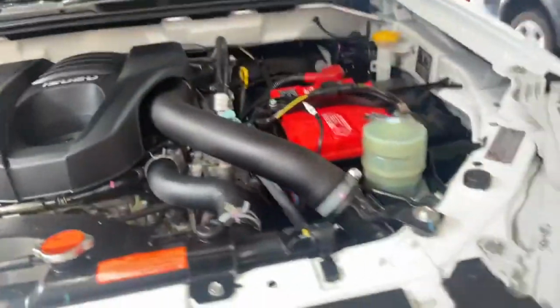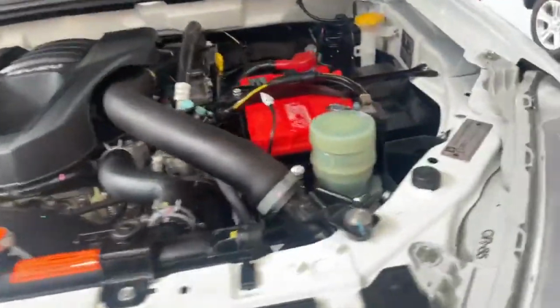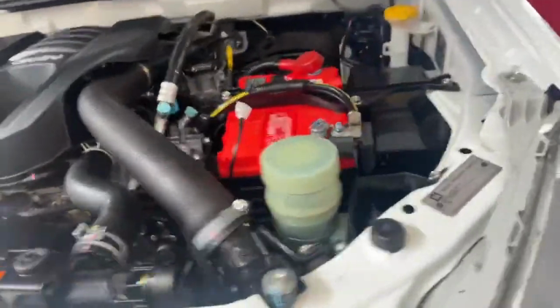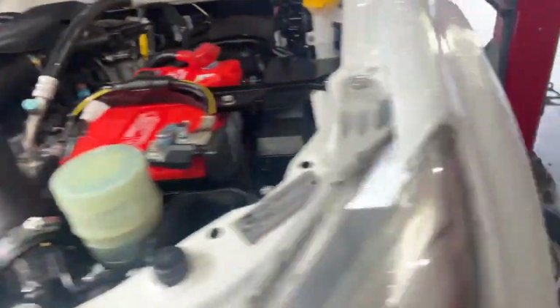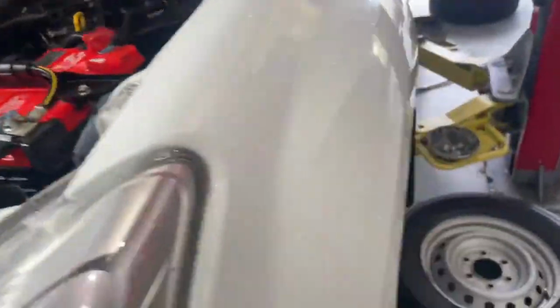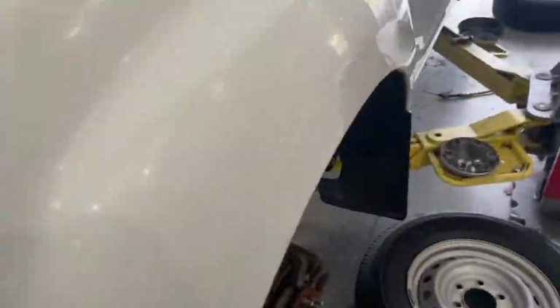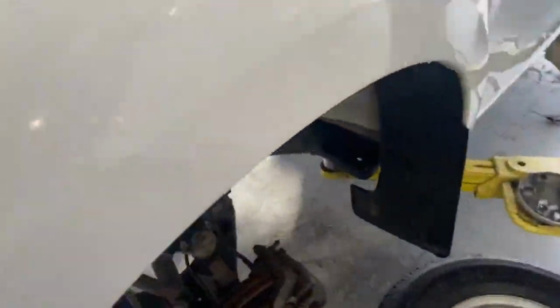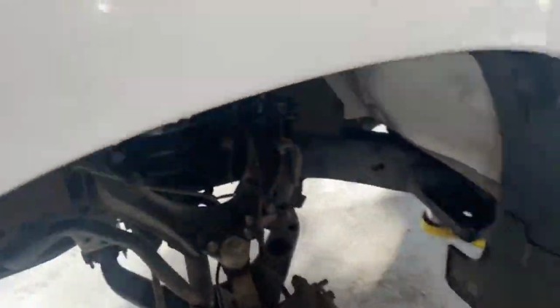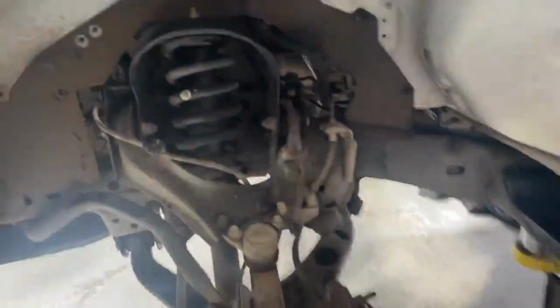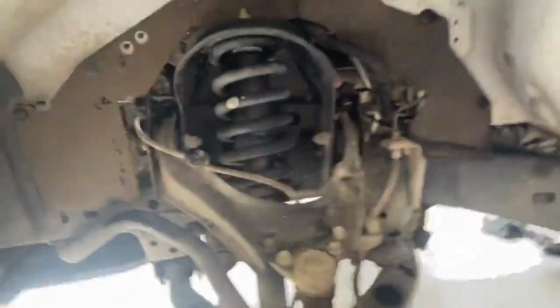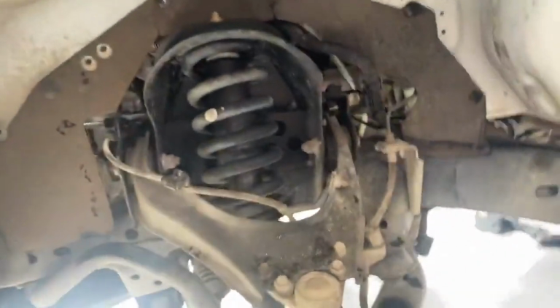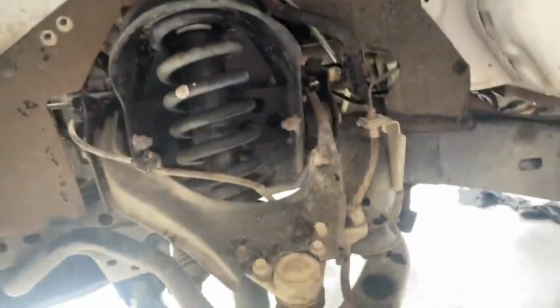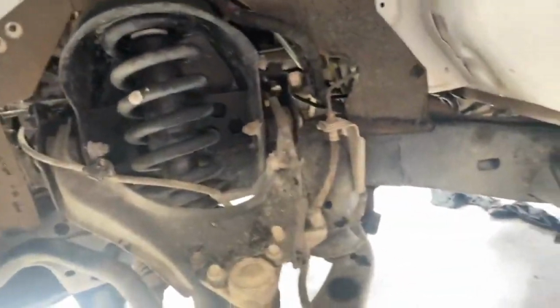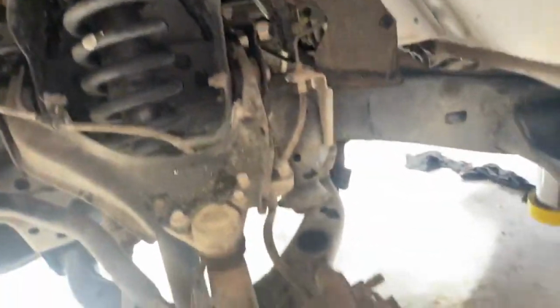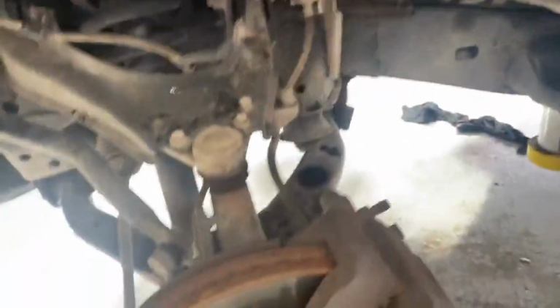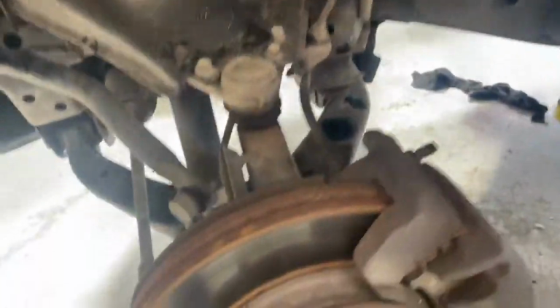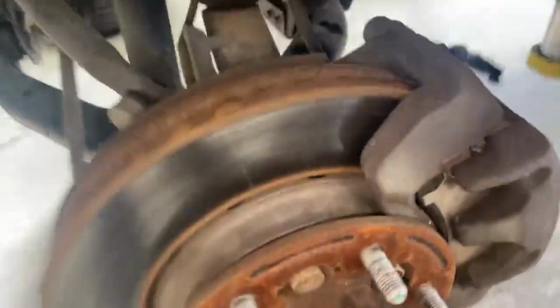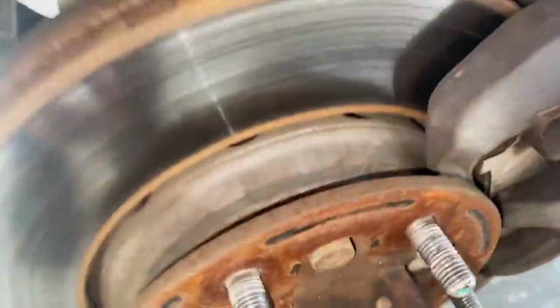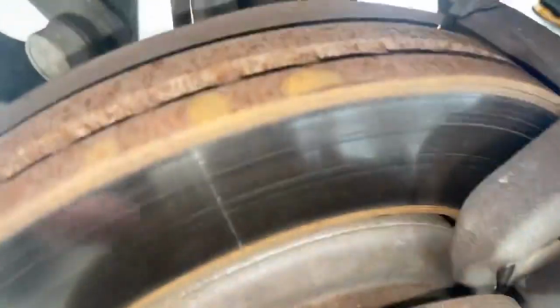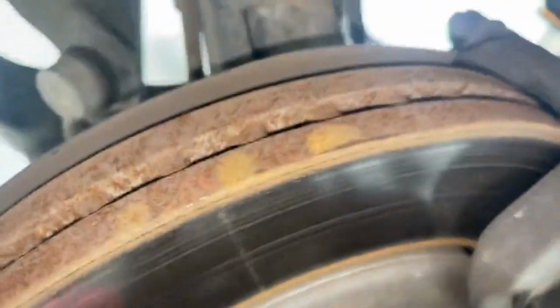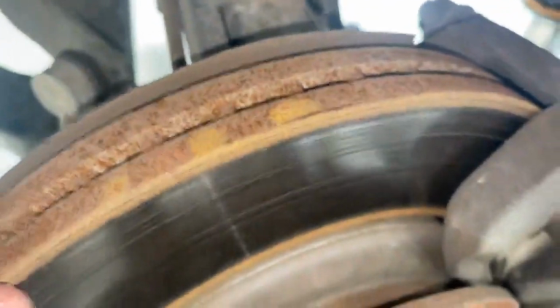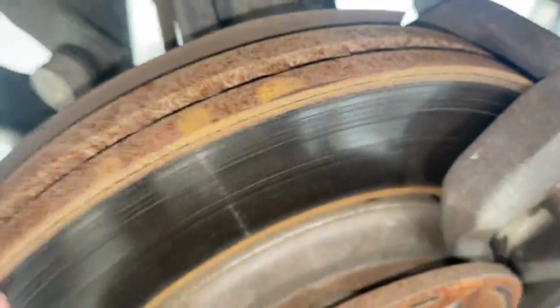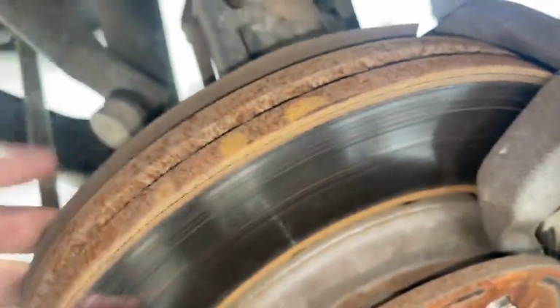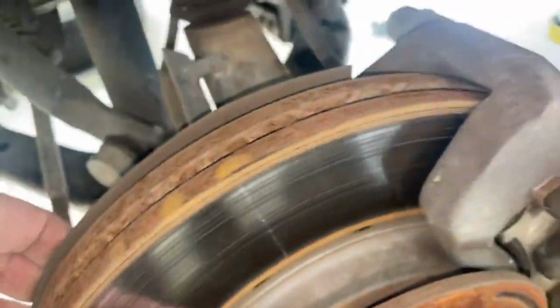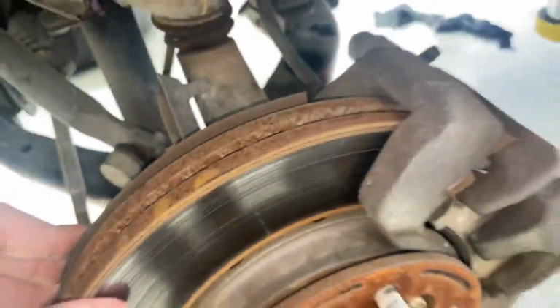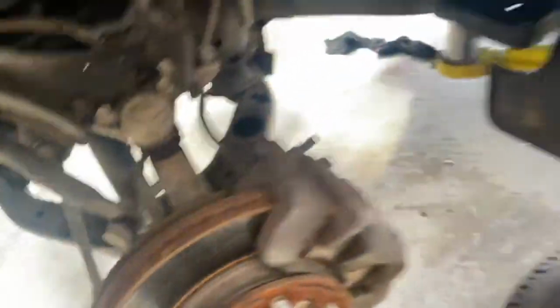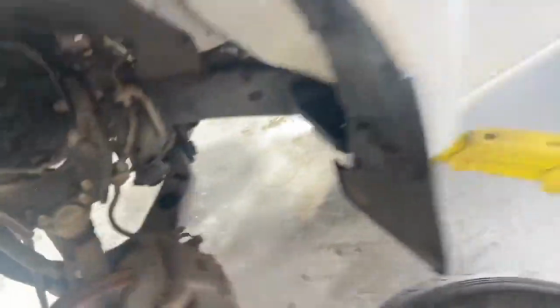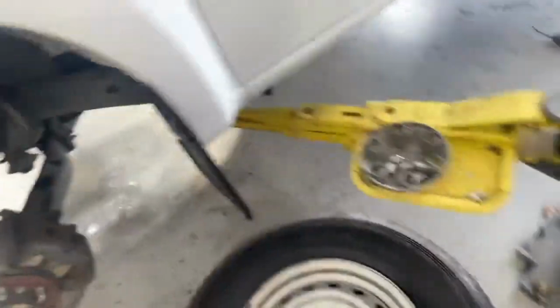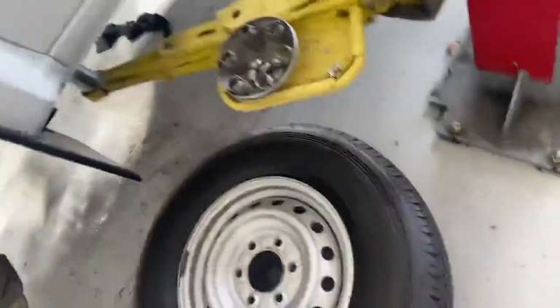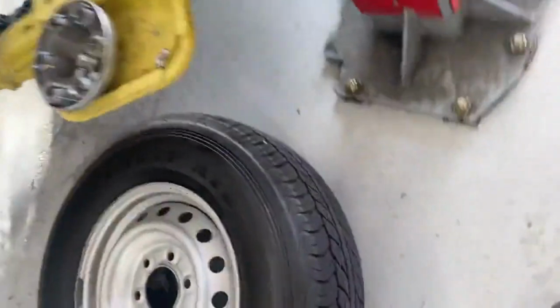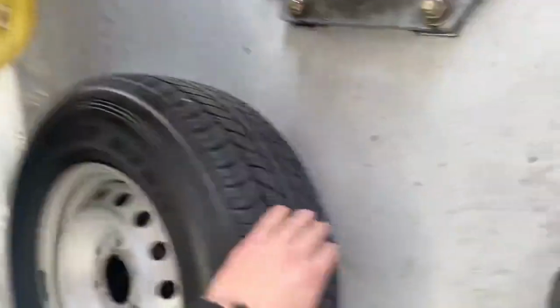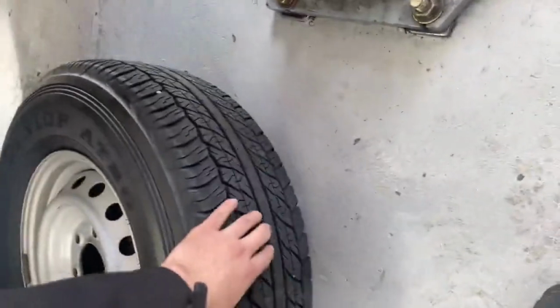Coming through, everything in the entry bay checks out okay. Coming across to the suspension, everything looks in good order. The brake pads are in fairly good condition as well. The tyres are in excellent condition.